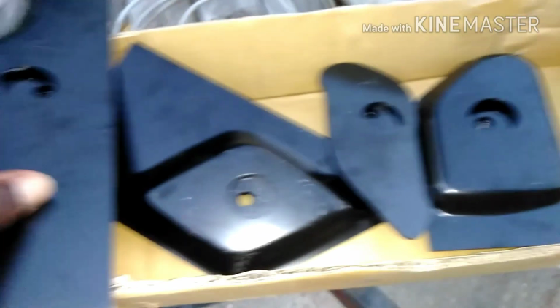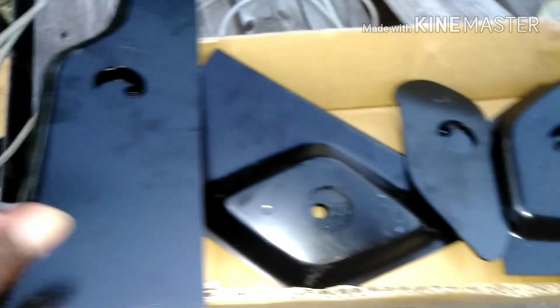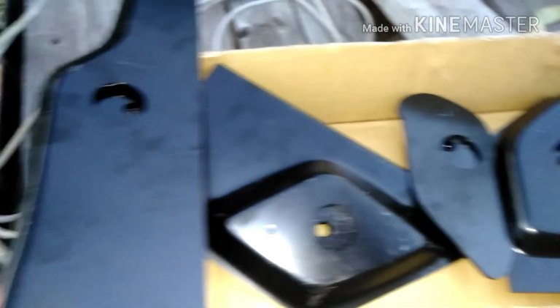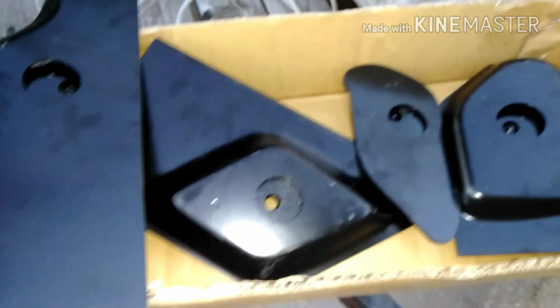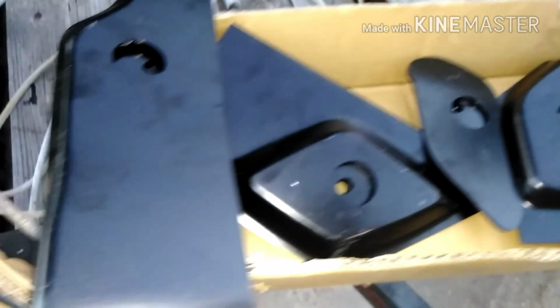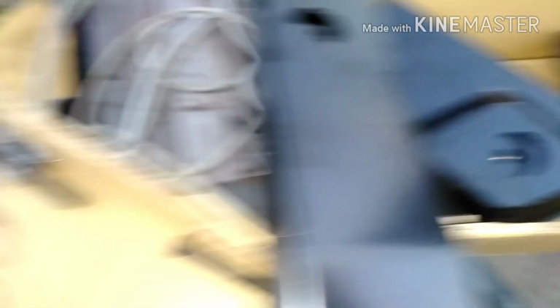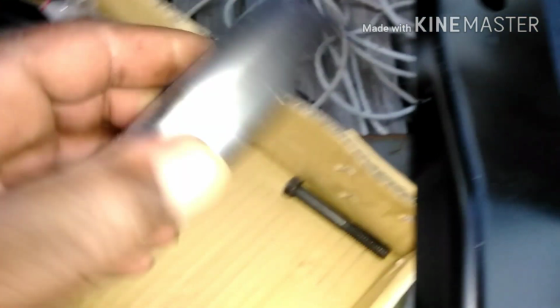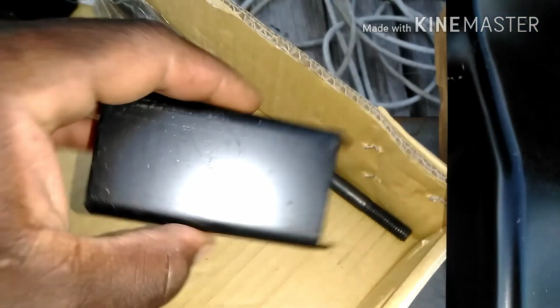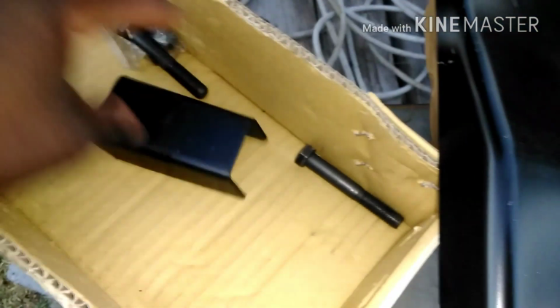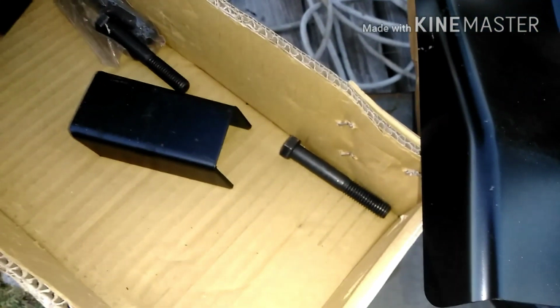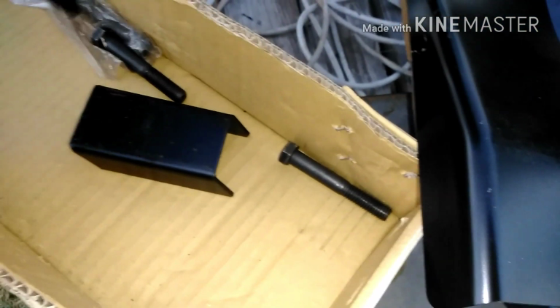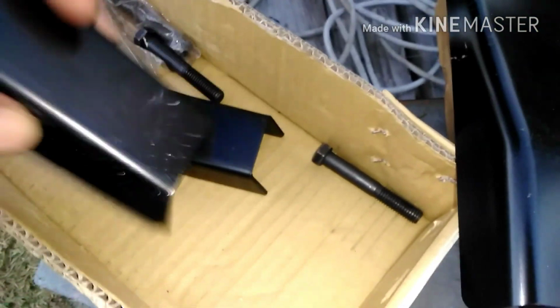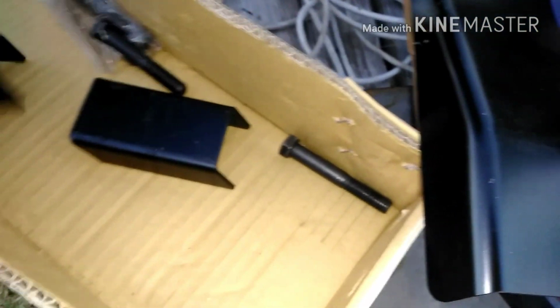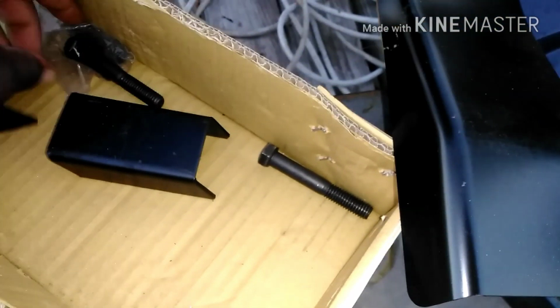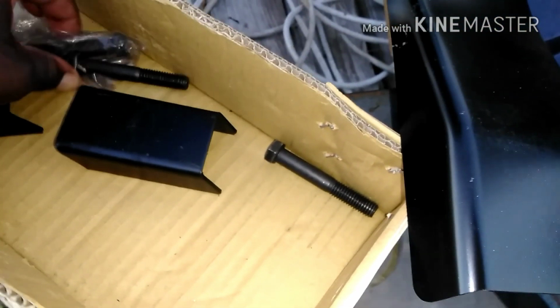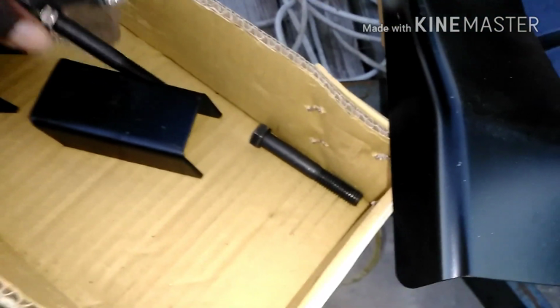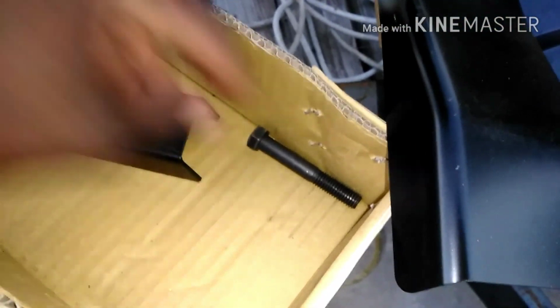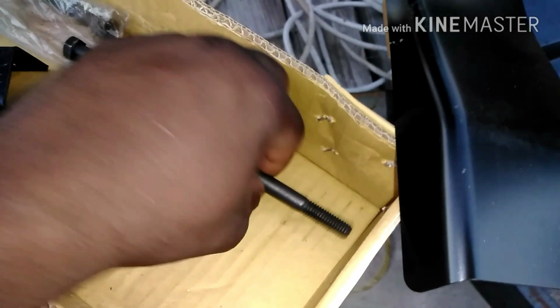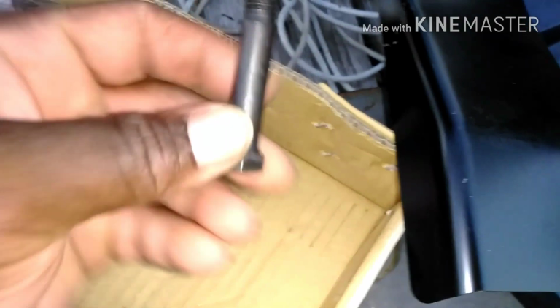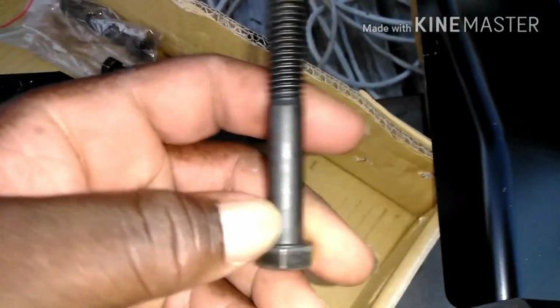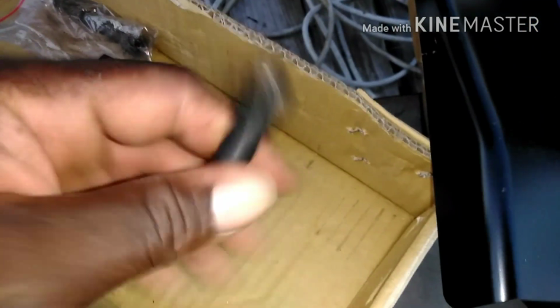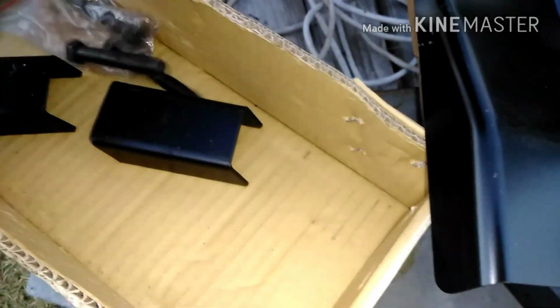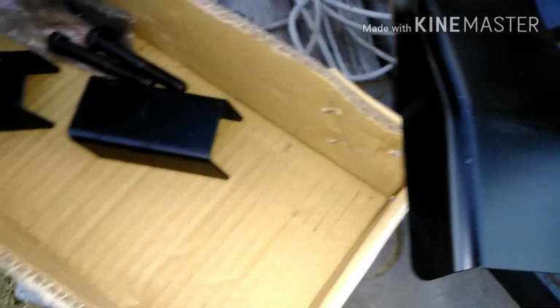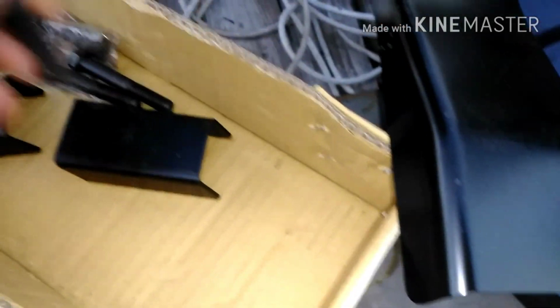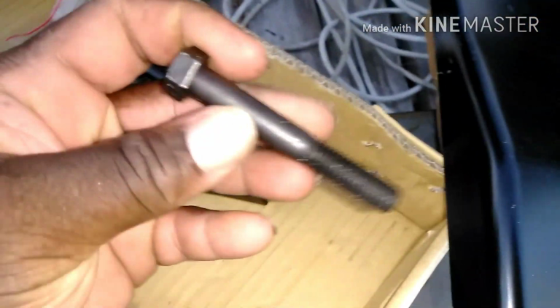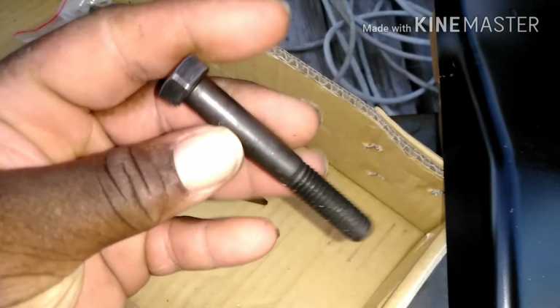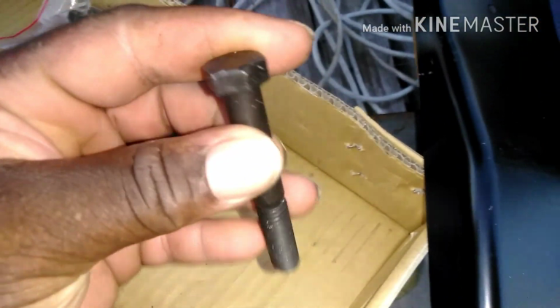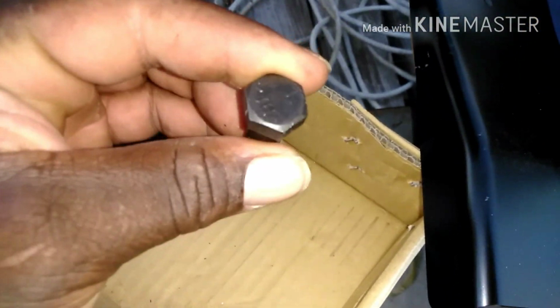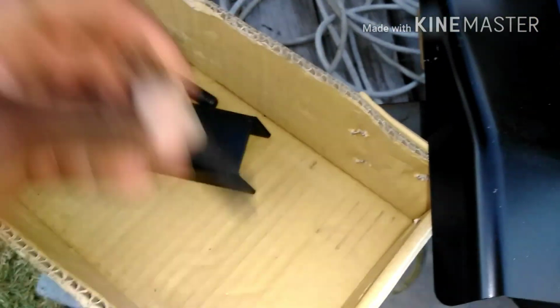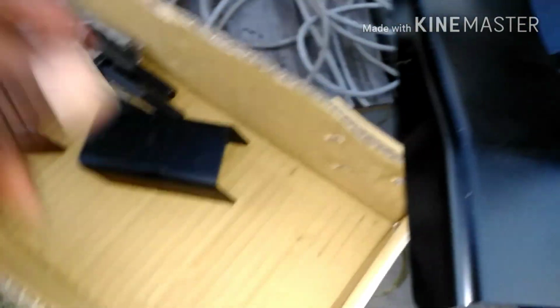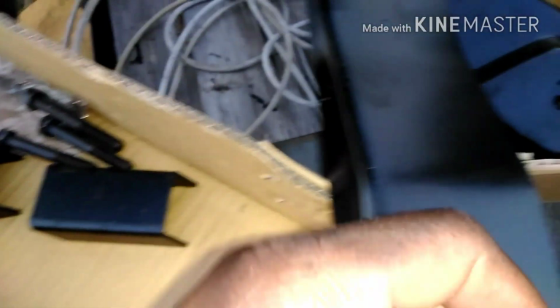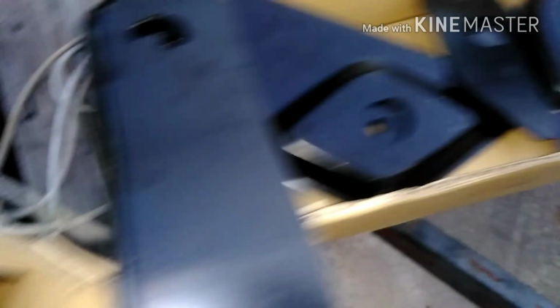Got the four pieces in the trunk. I don't know what these are for — they don't come with no damn instructions. Came with four new bolts. We got some bolts already, I'll probably keep them.